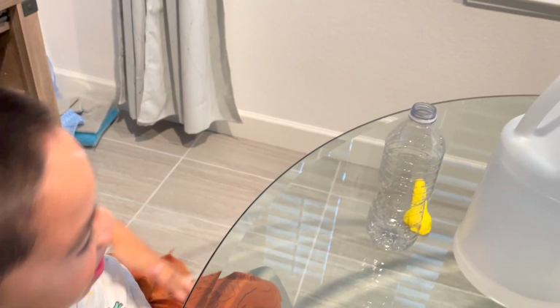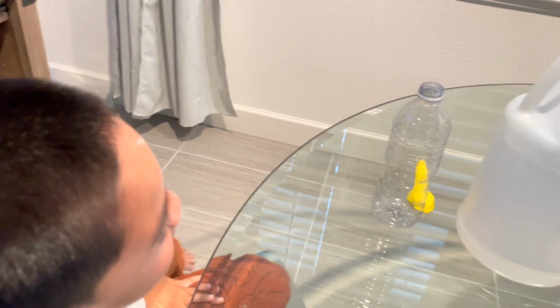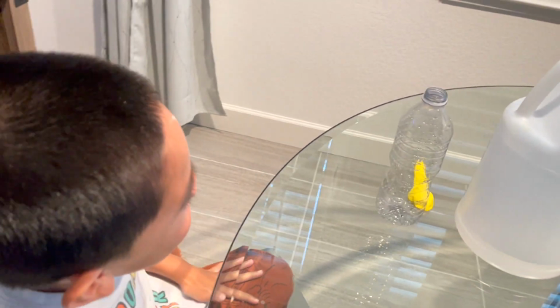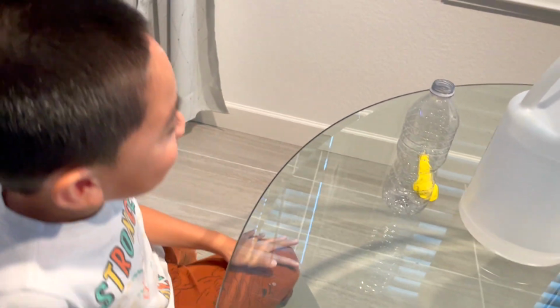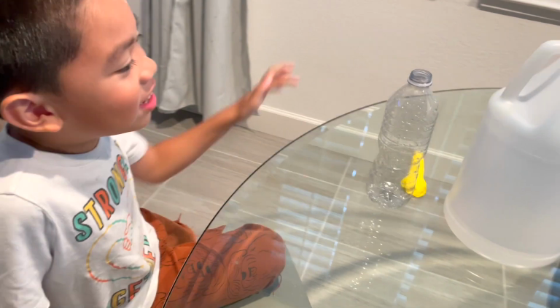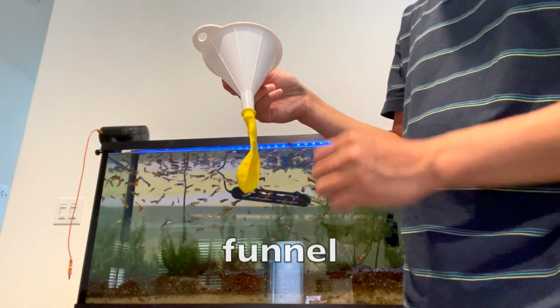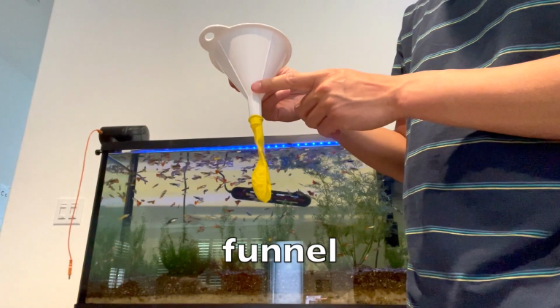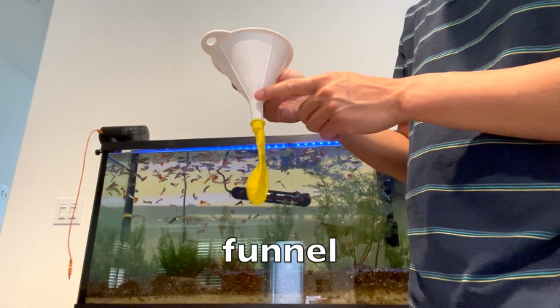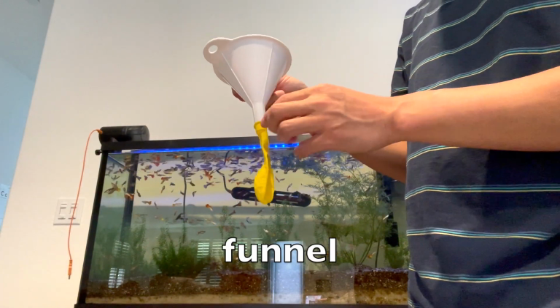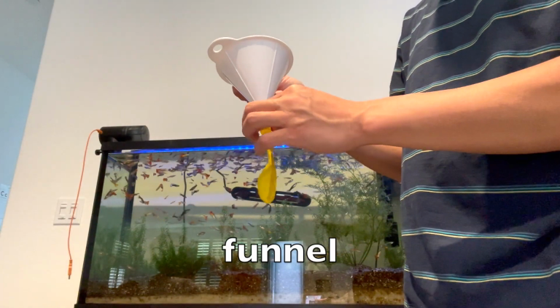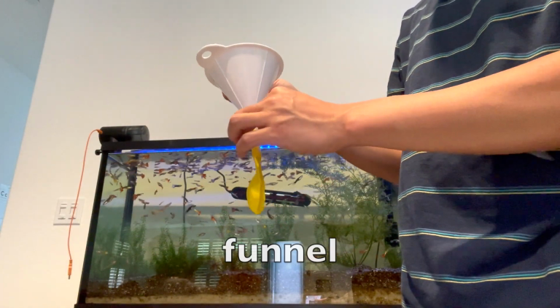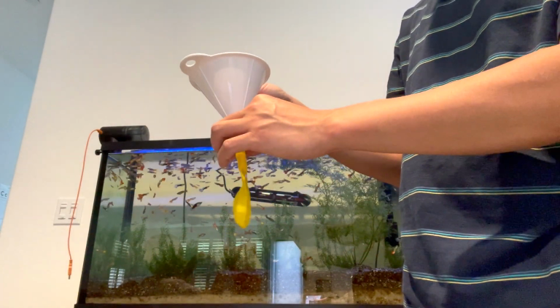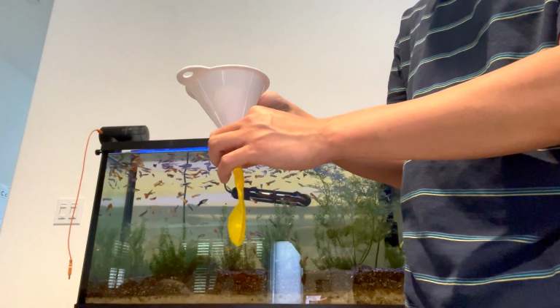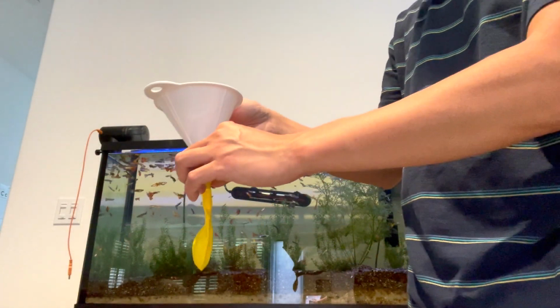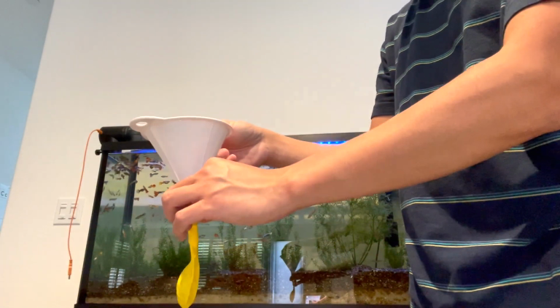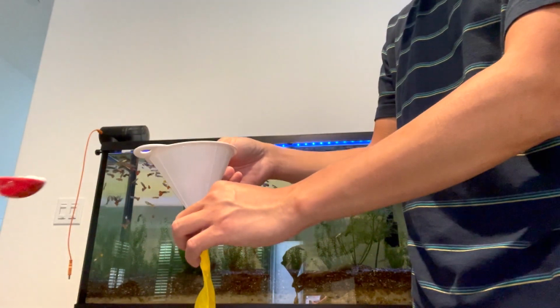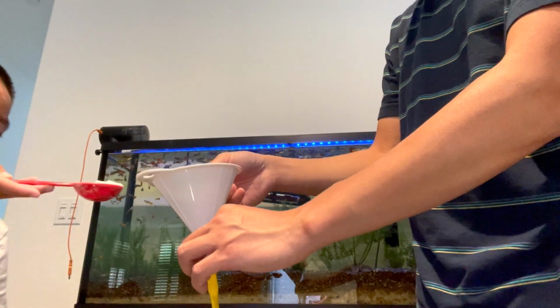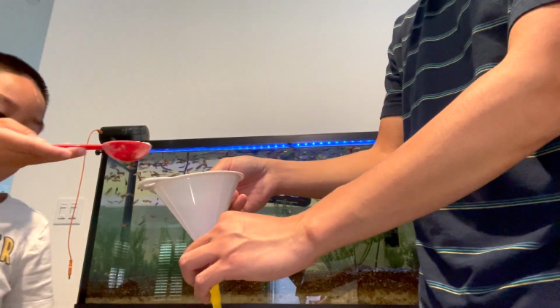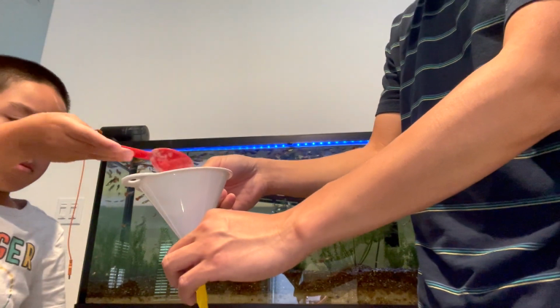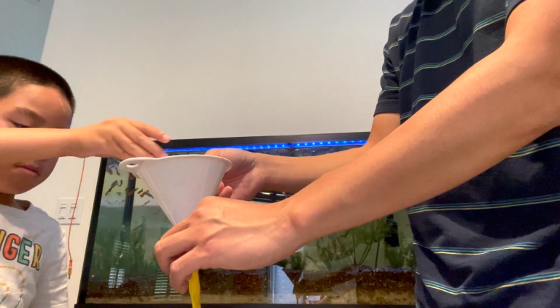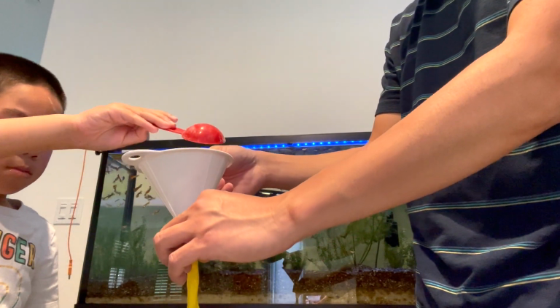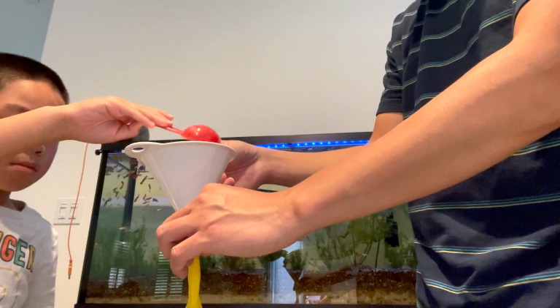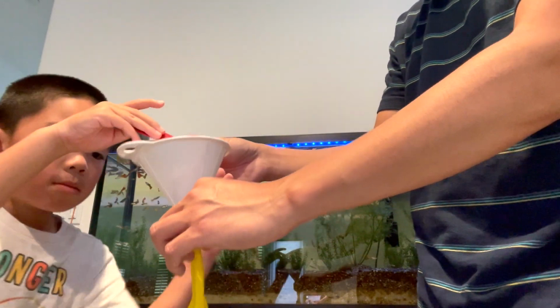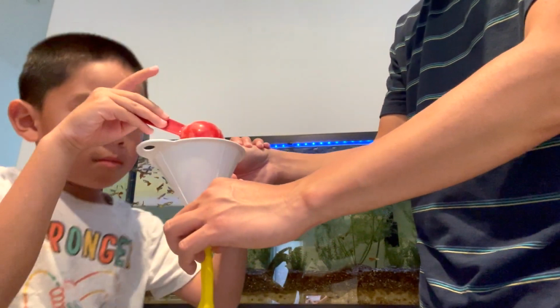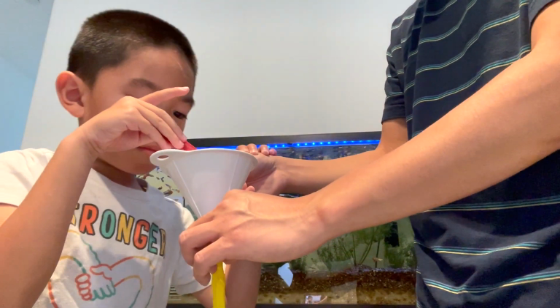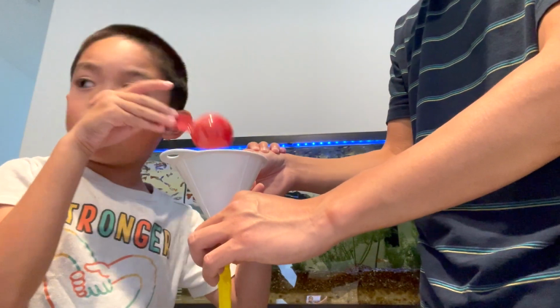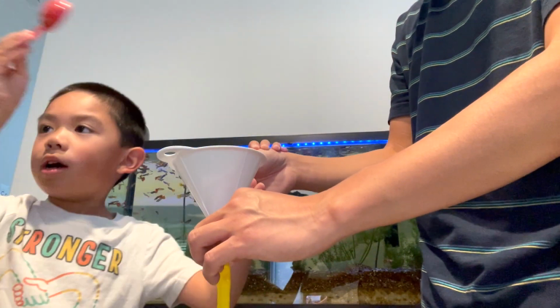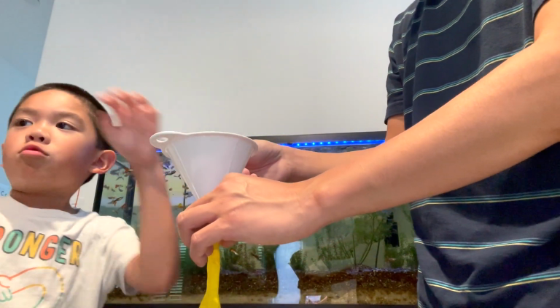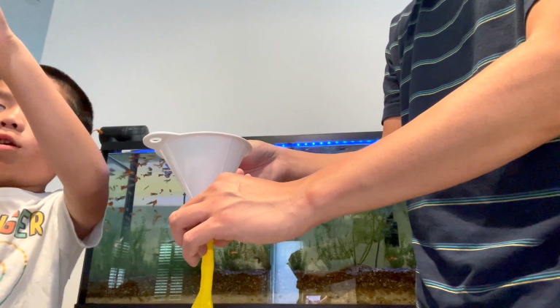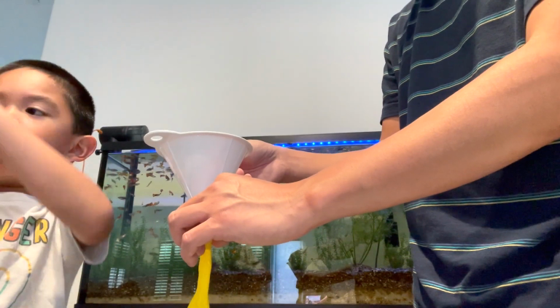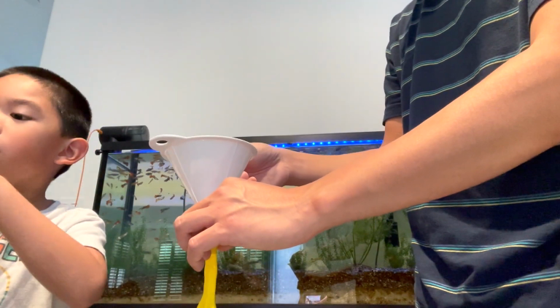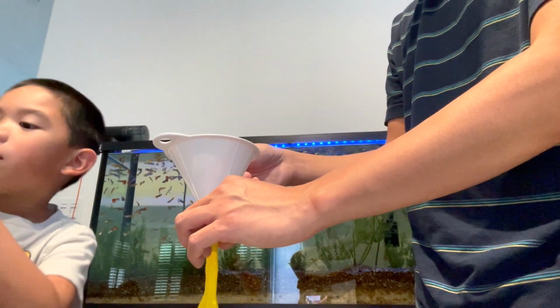Again? Funnel. Funnel, for this one? And budok. One tablespoon lang? Or two? Okay na yan? About two. Two tablespoons? Yeah.